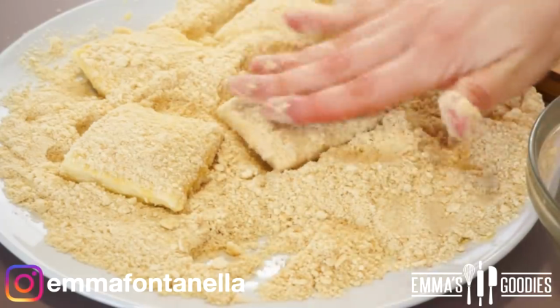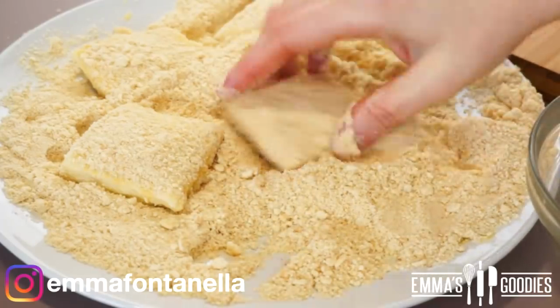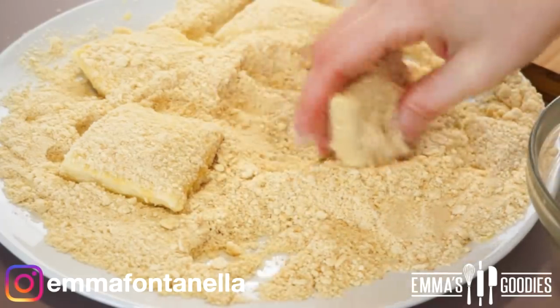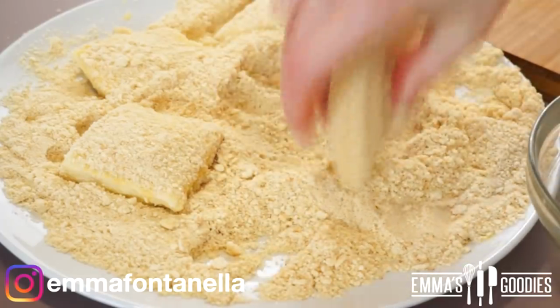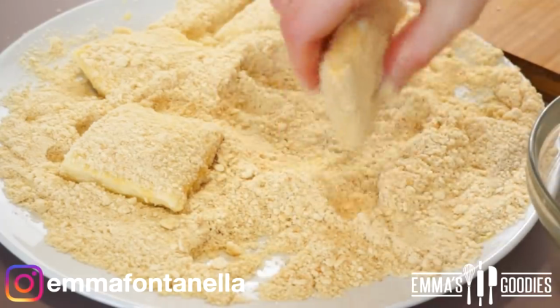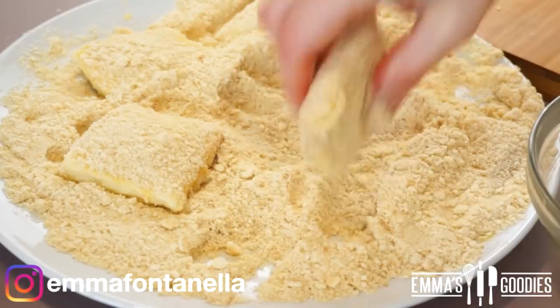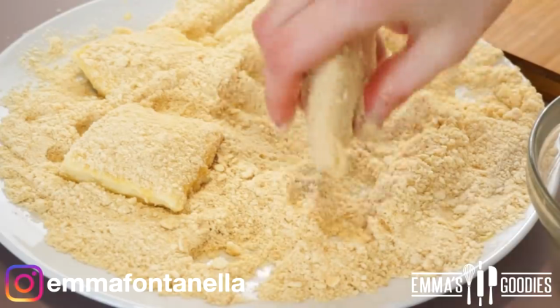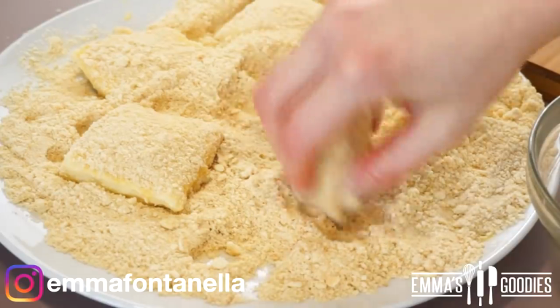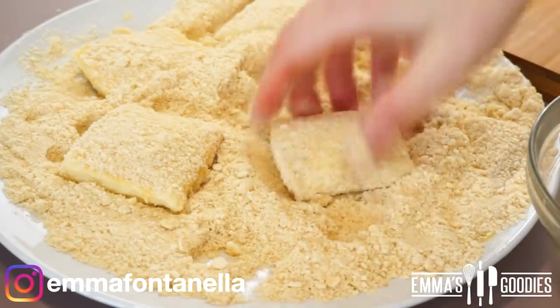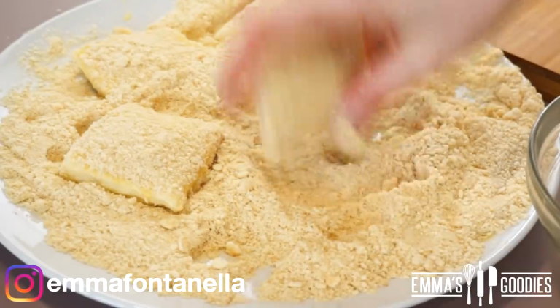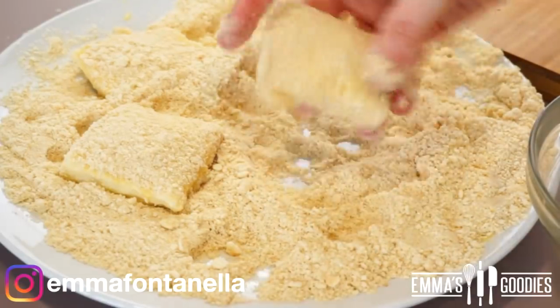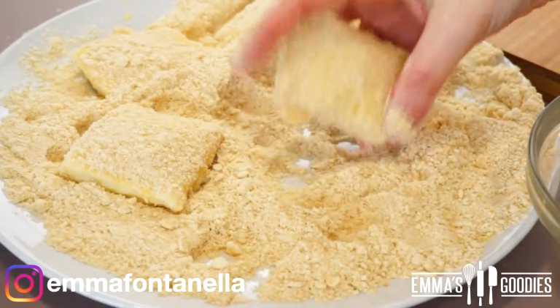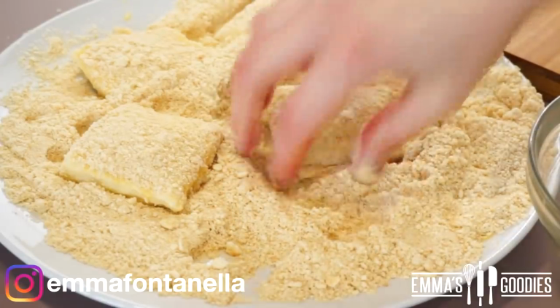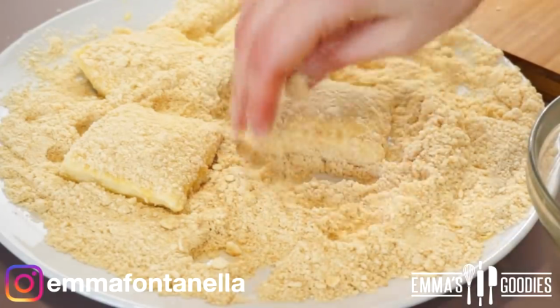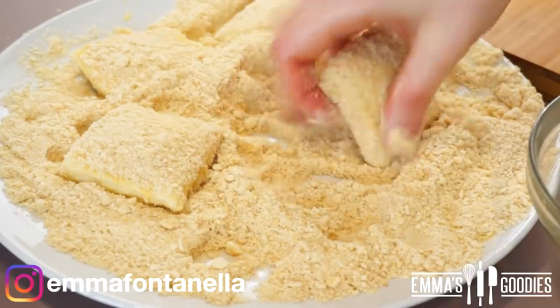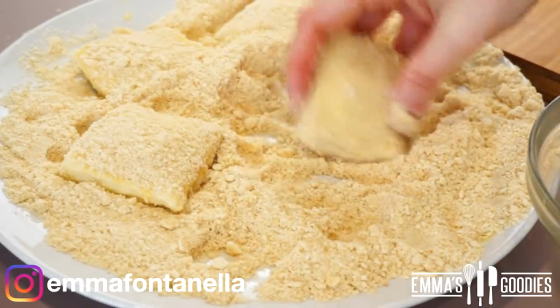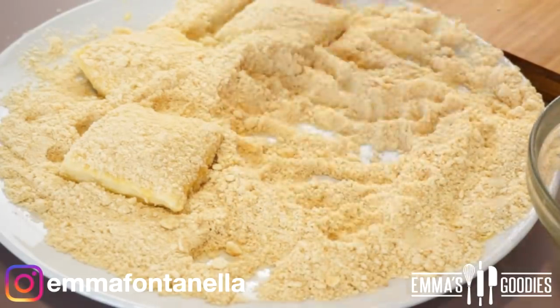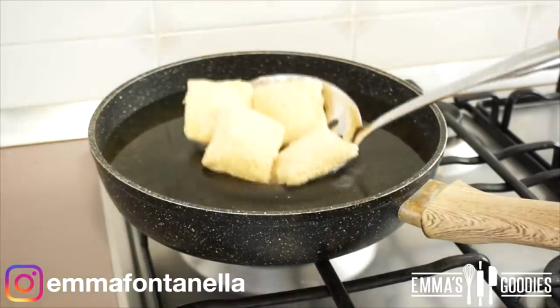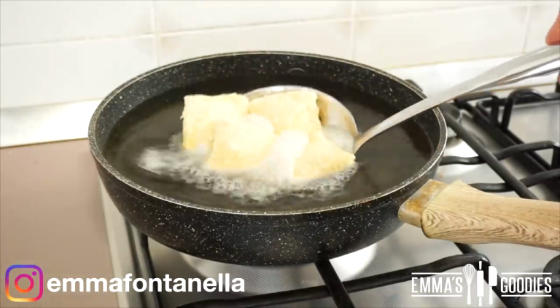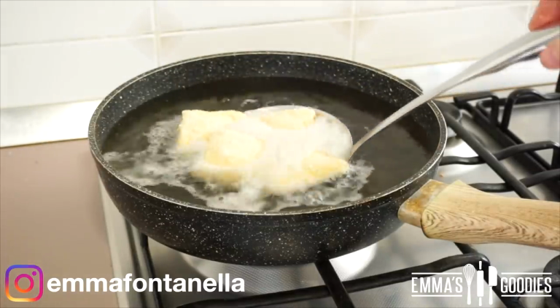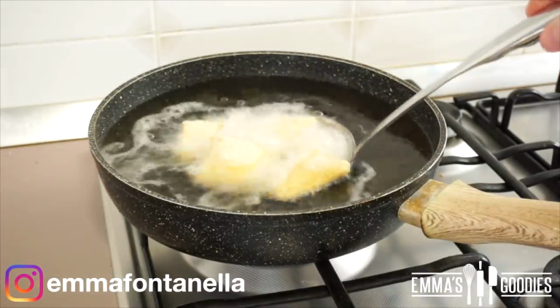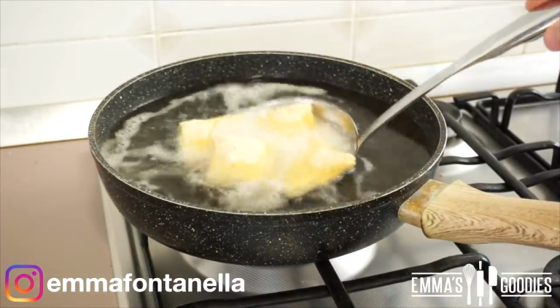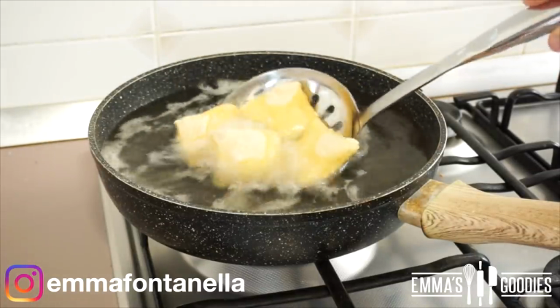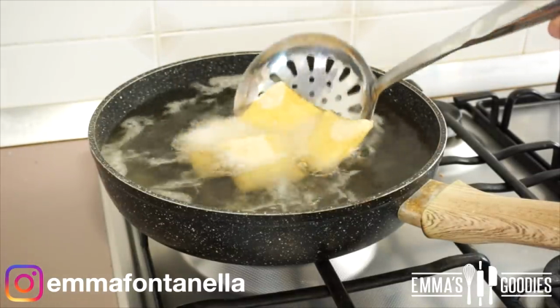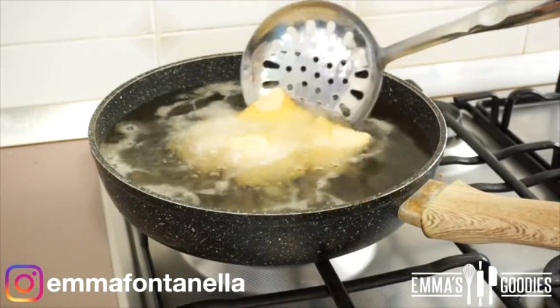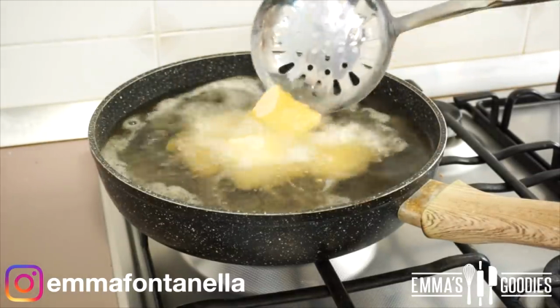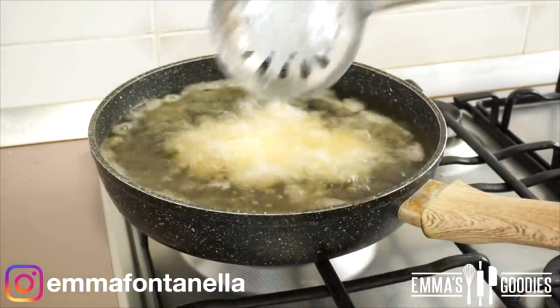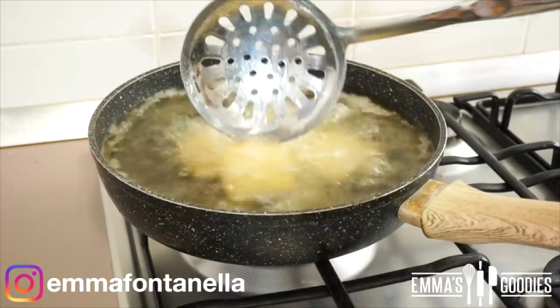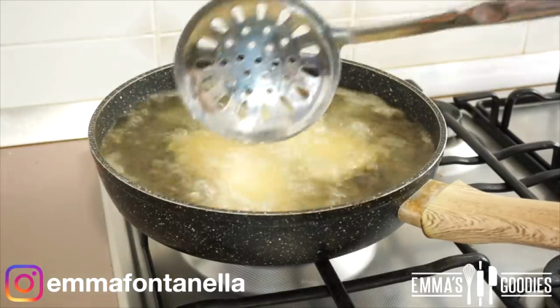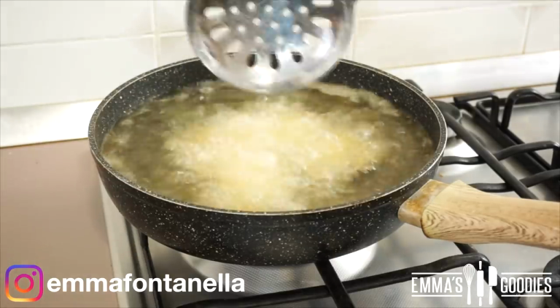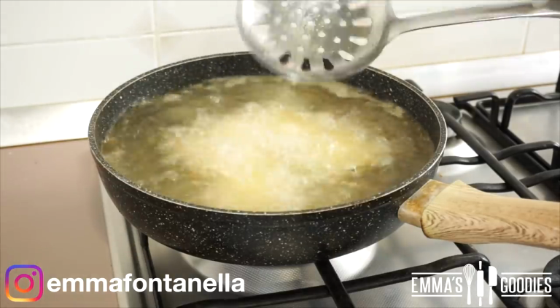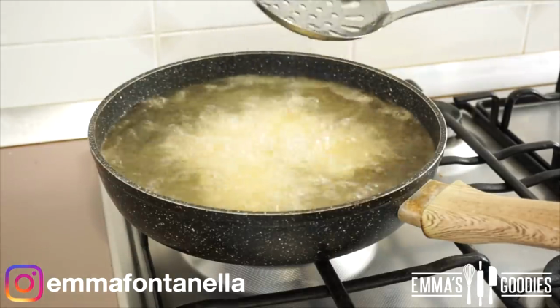This recipe should get you around 16 nuggets, which you can fry immediately. If you want to save some for another time, pop them in a zip-lock bag and freeze them. Your oil should be around 350°F — if you don't have a thermometer, just make sure they're sizzling and bubbling.